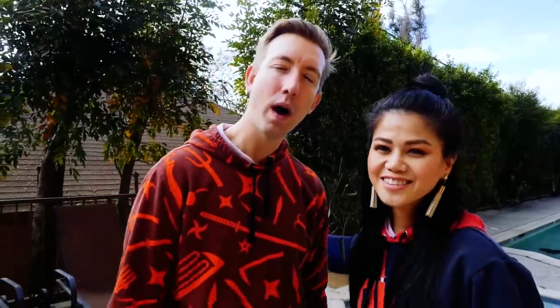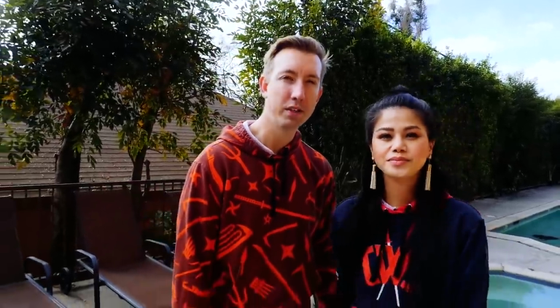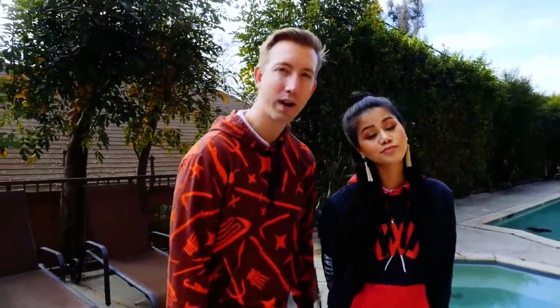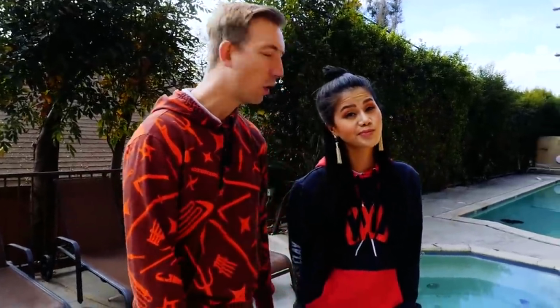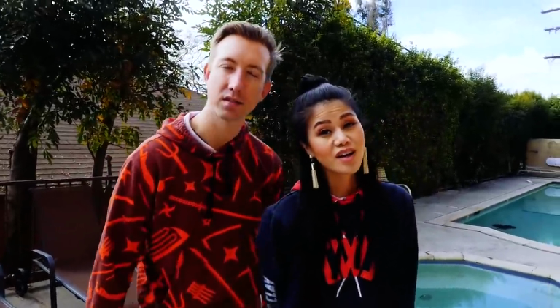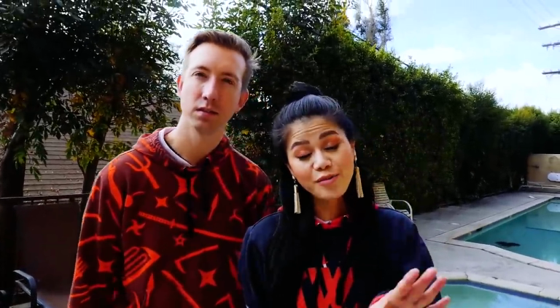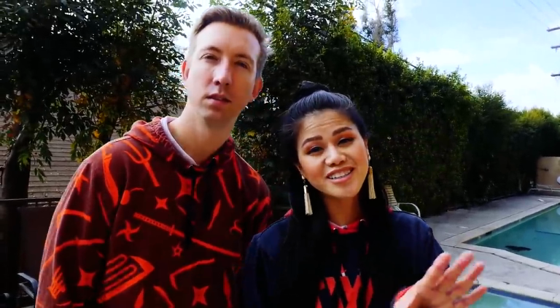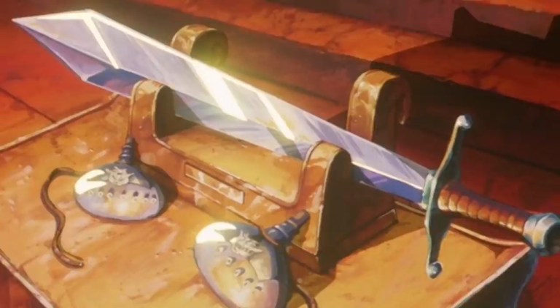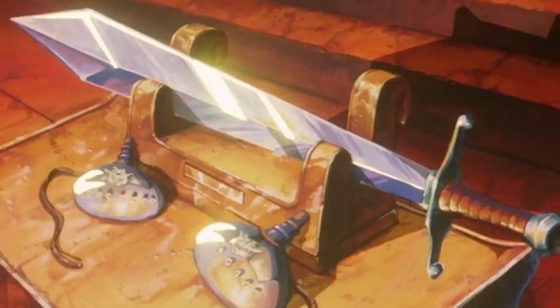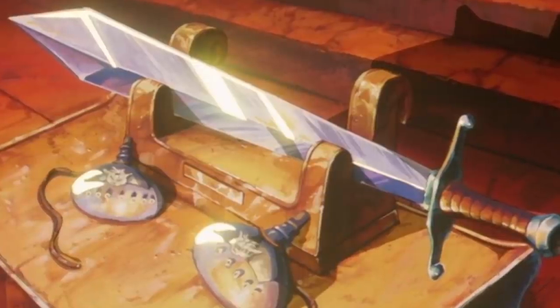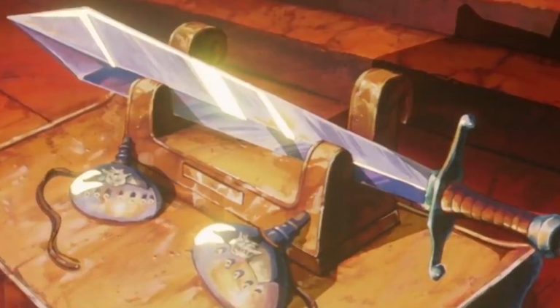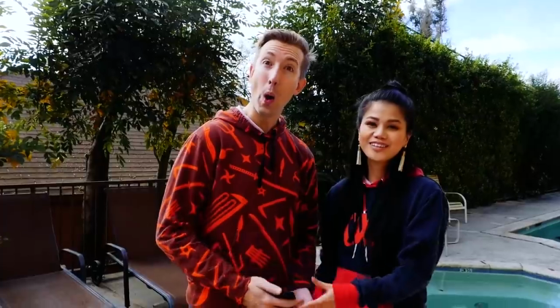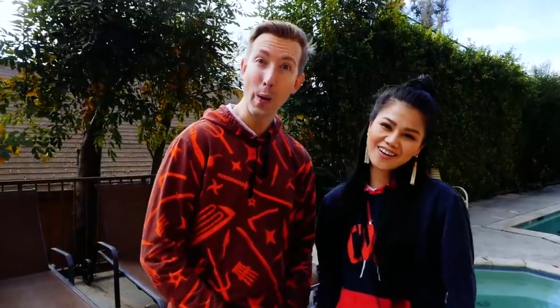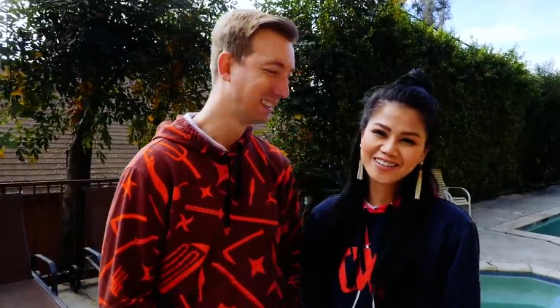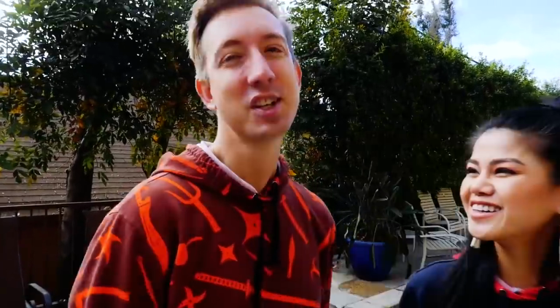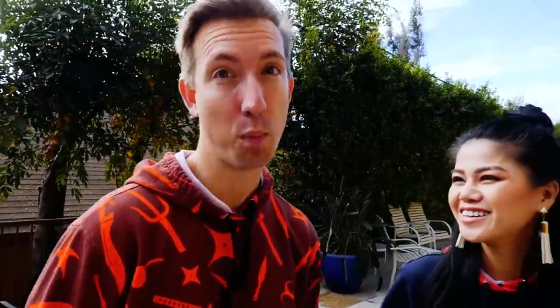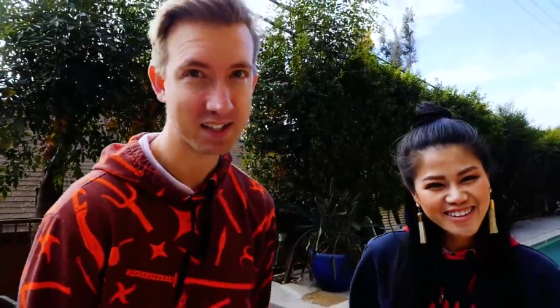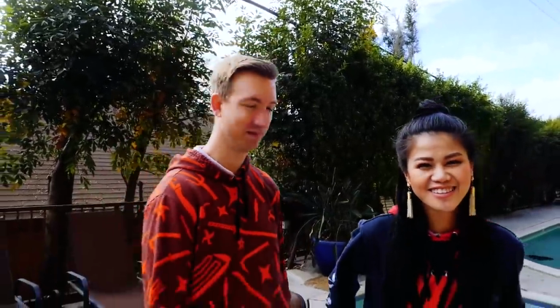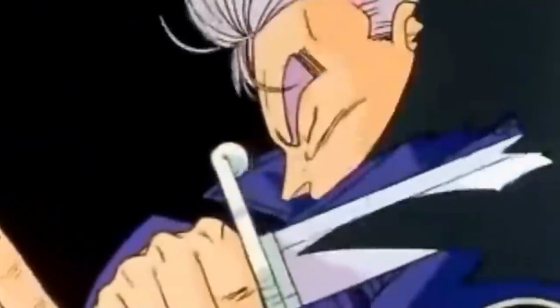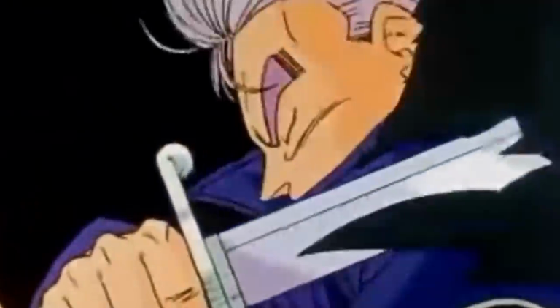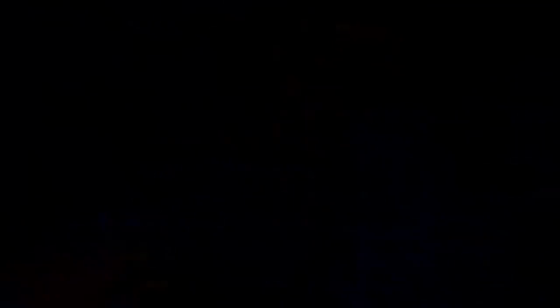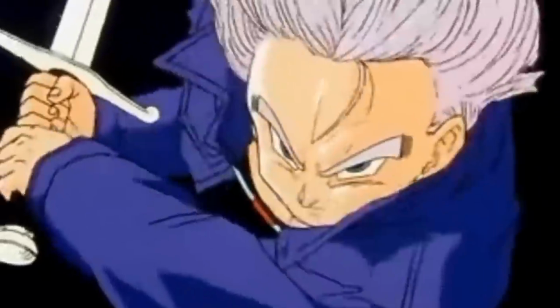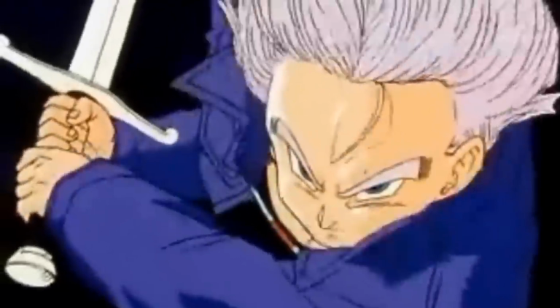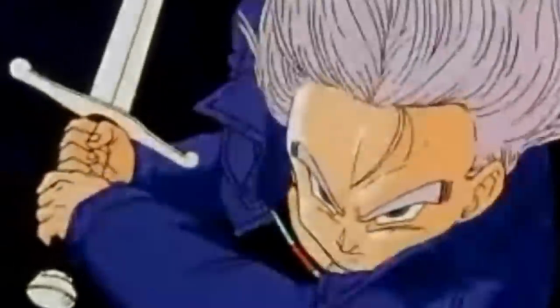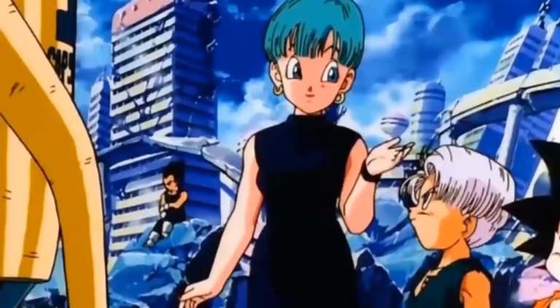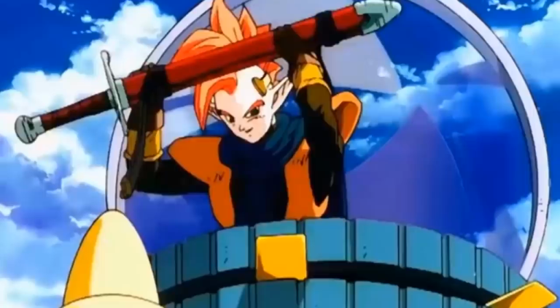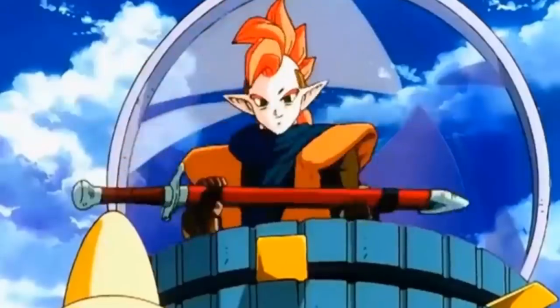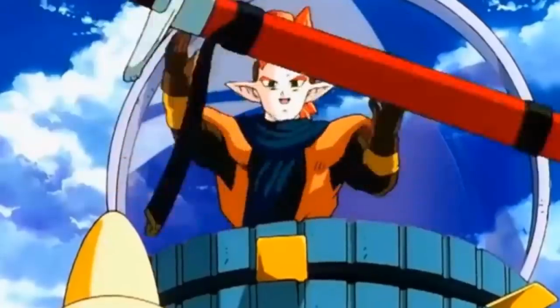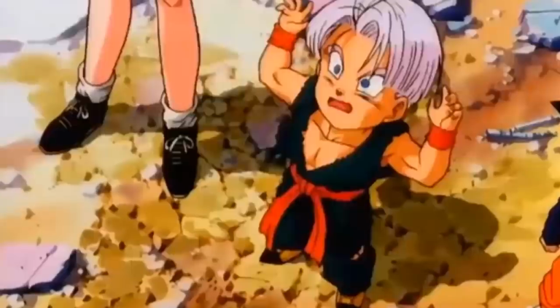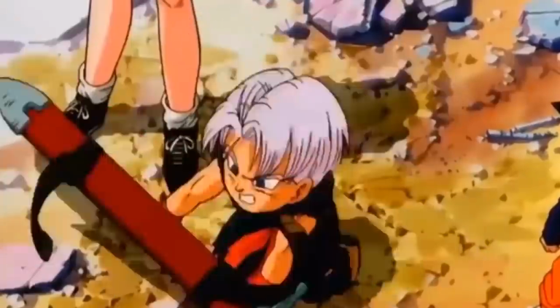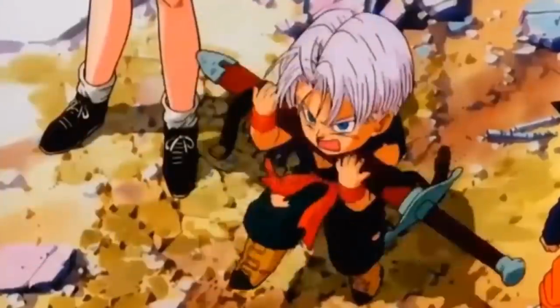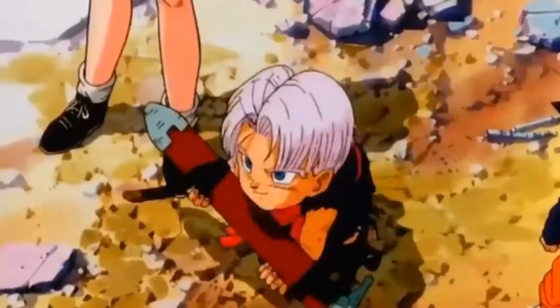V, what weapon do you want to test out next? I really want to test out the brave sword. That's pretty brave of you. Super brave. The brave sword is an enchanted sword used during the events of the movie Dragon Ball Z: Wrath of the Dragon. The blade is given to Trunks at the end of the movie.